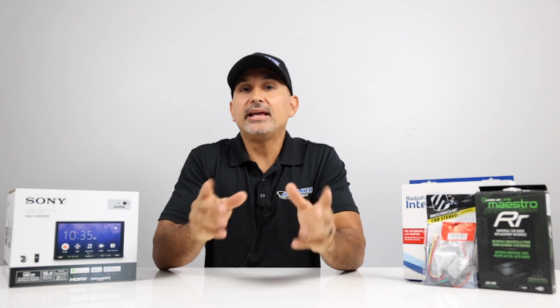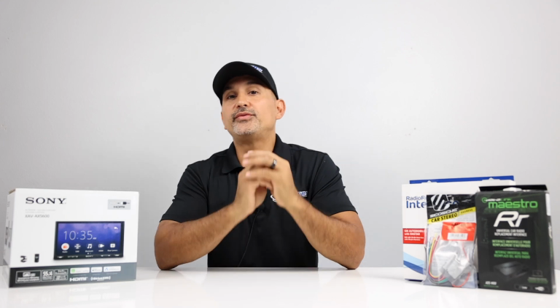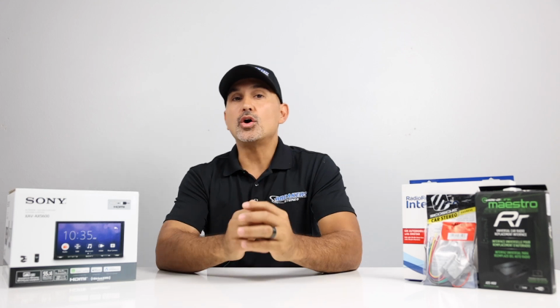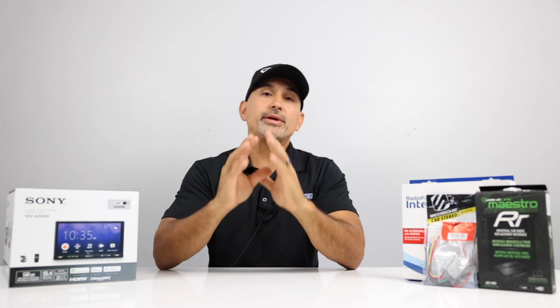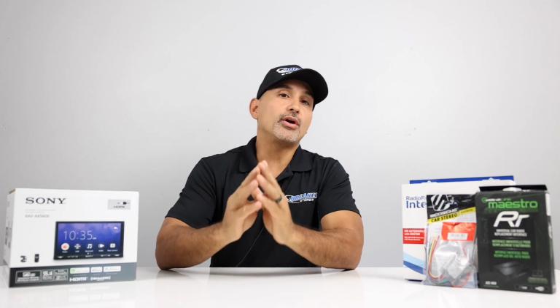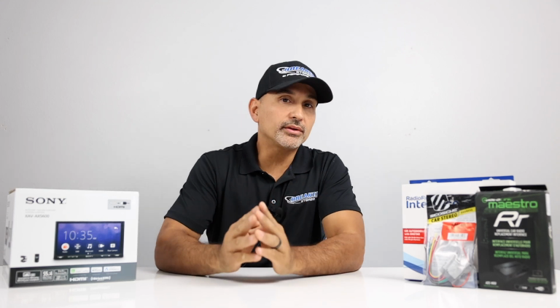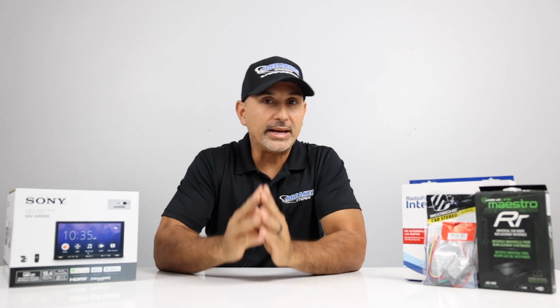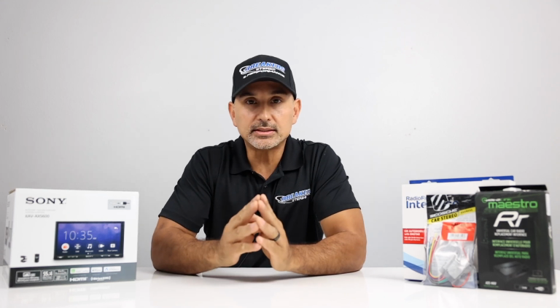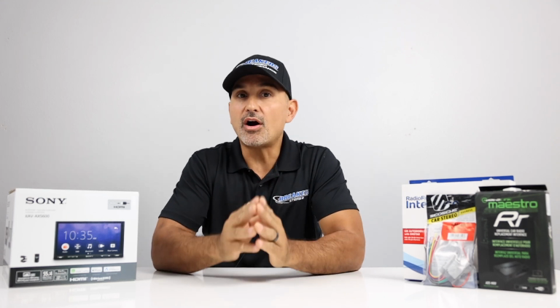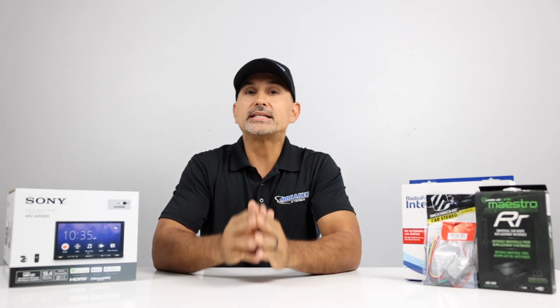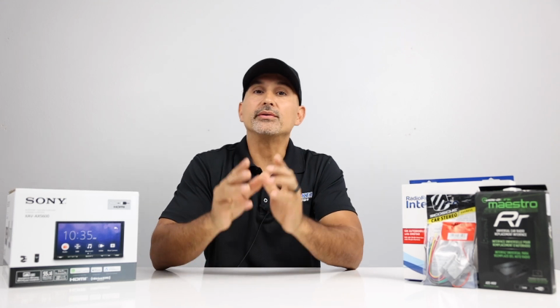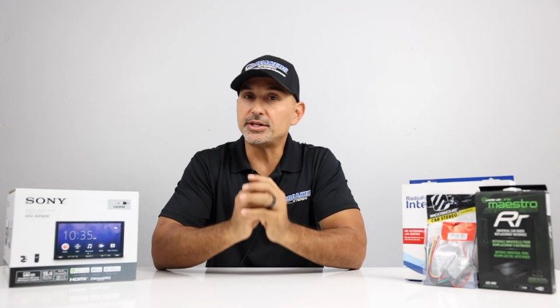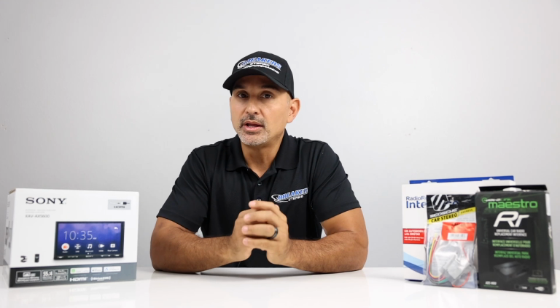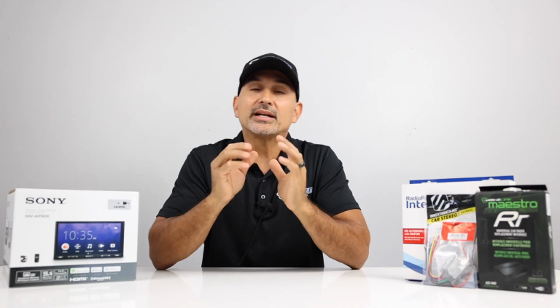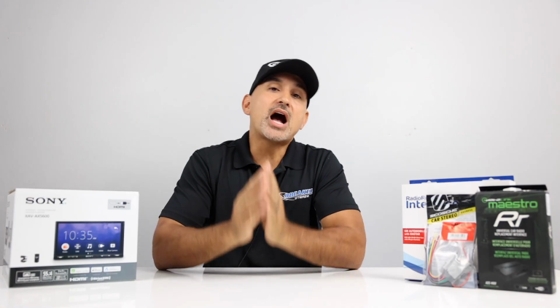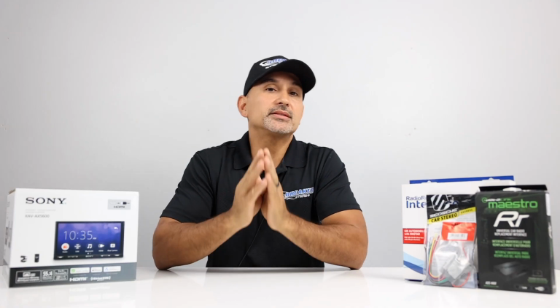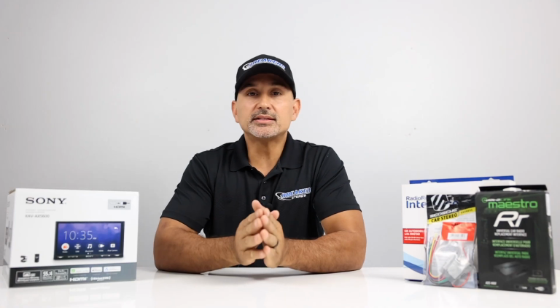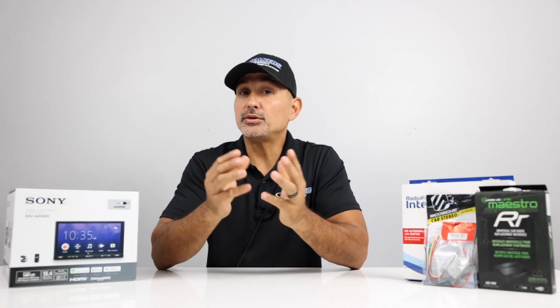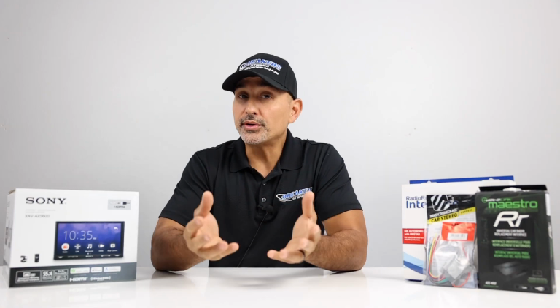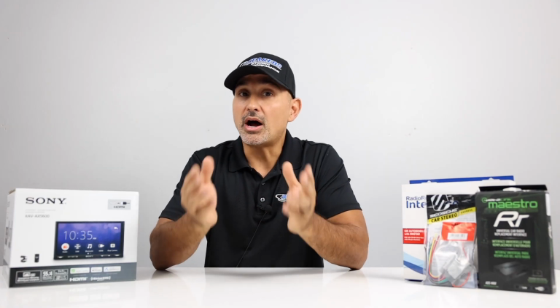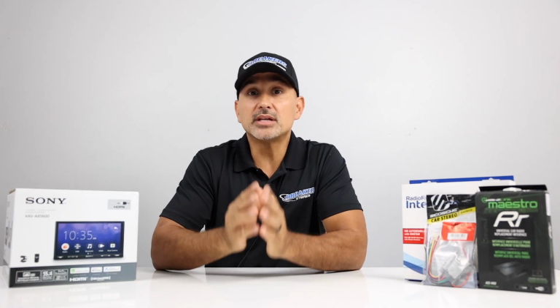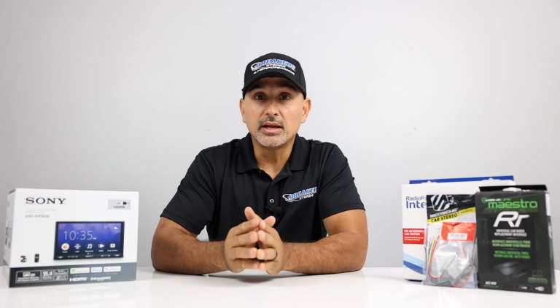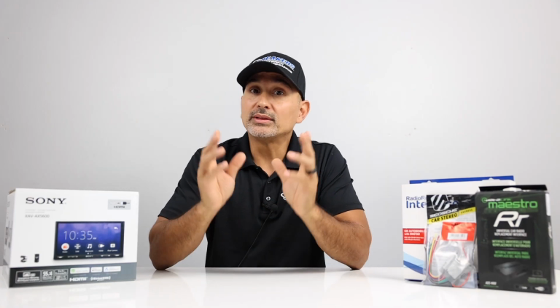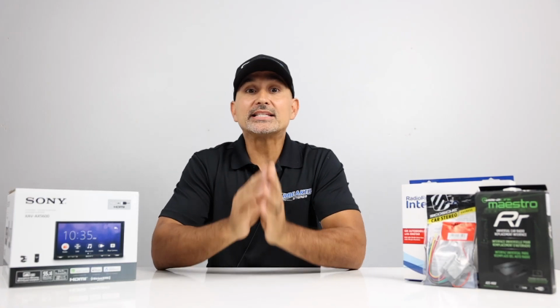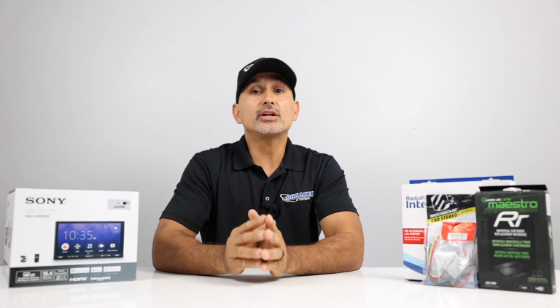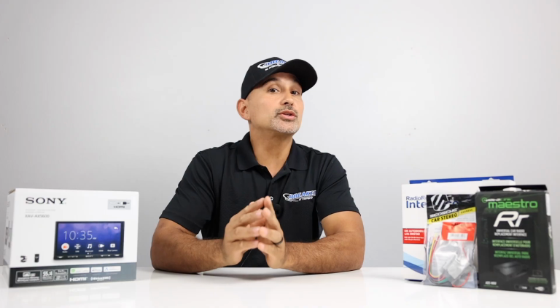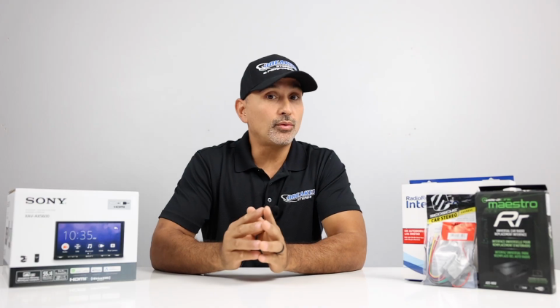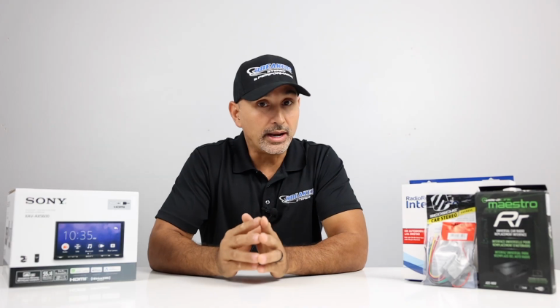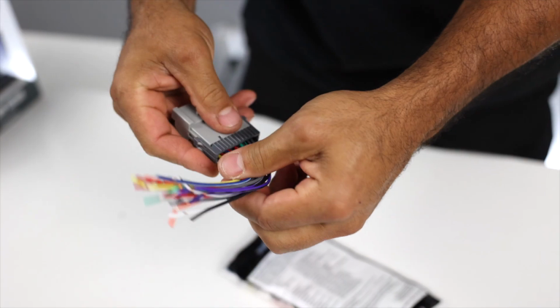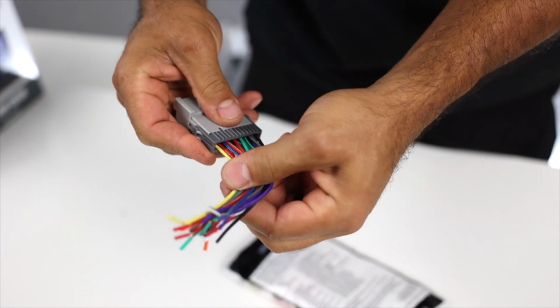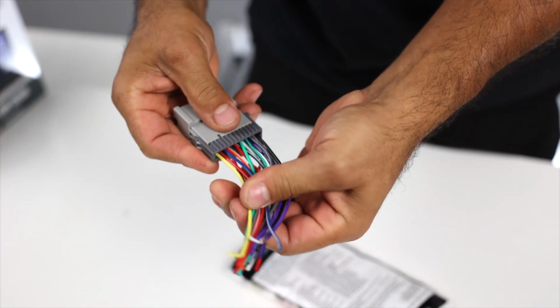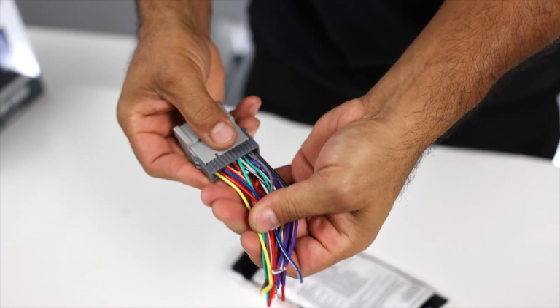In this video, we'll be going over the basics of car stereo installation. We get a lot of comments suggesting that we do tutorials on this subject. So let's get started with square one: how to wire a radio.